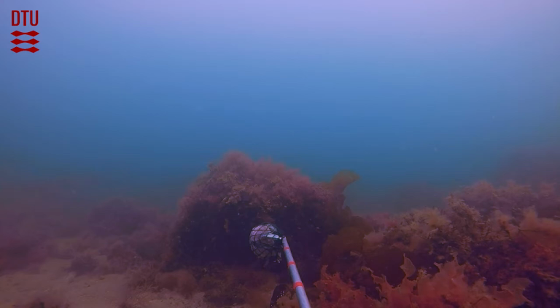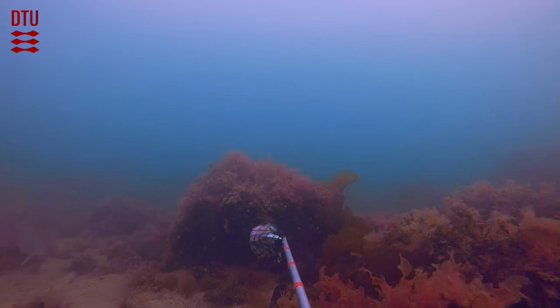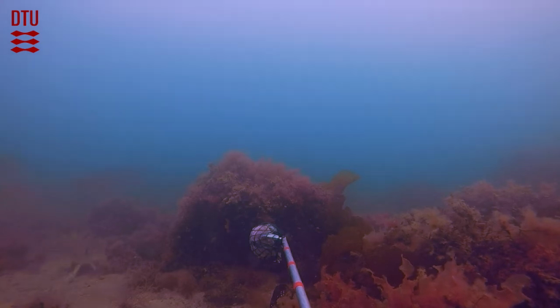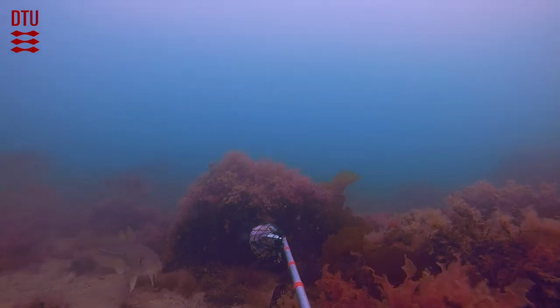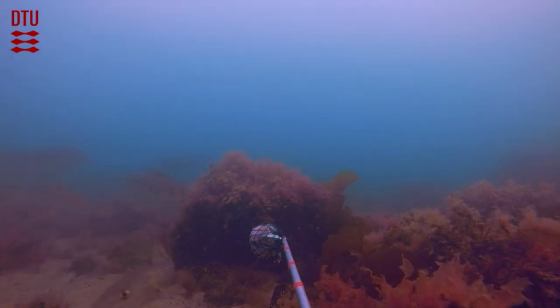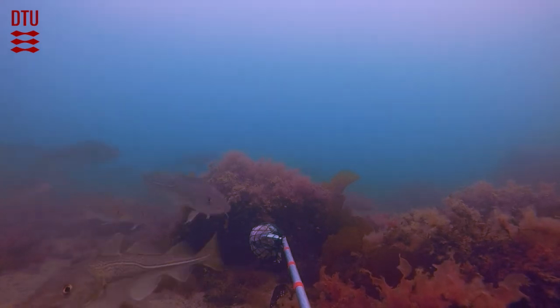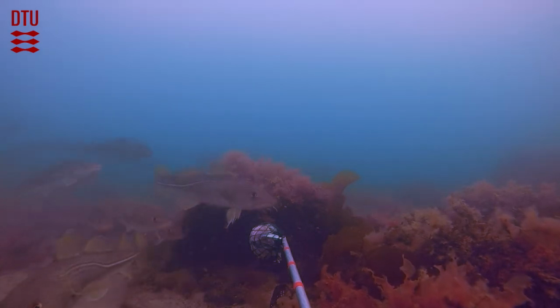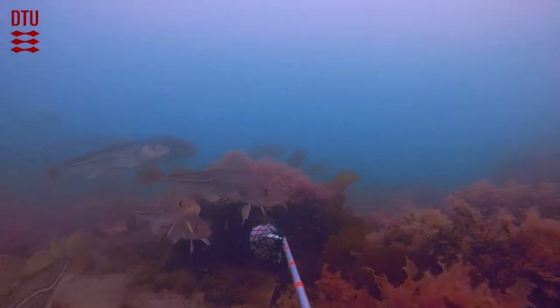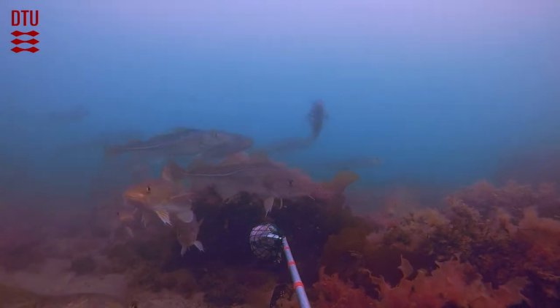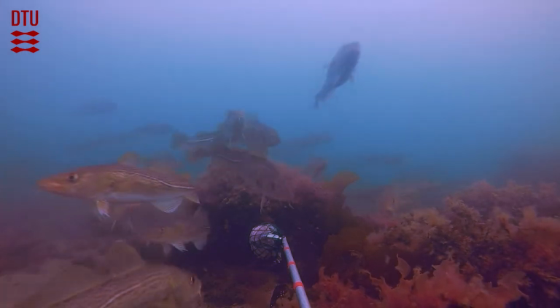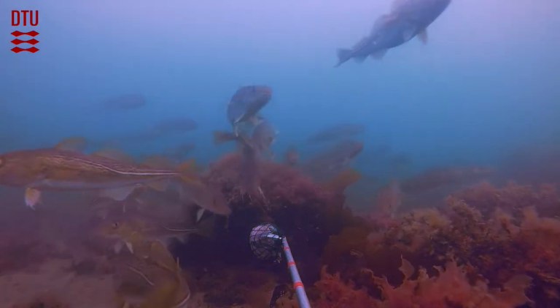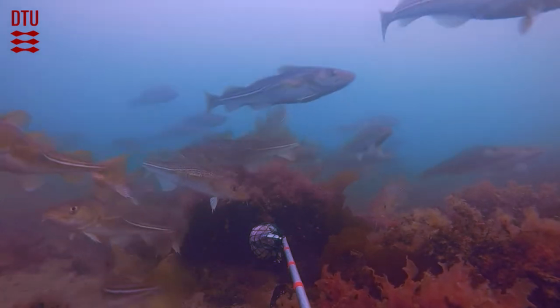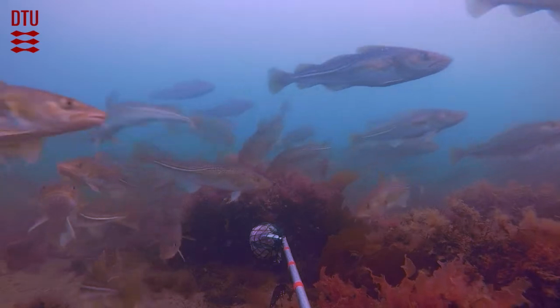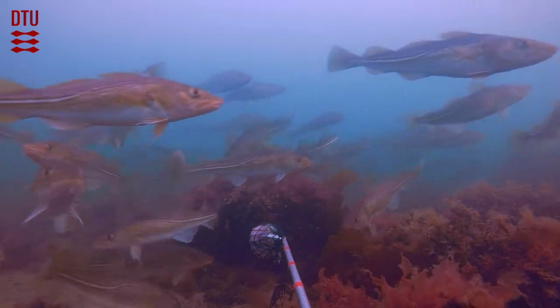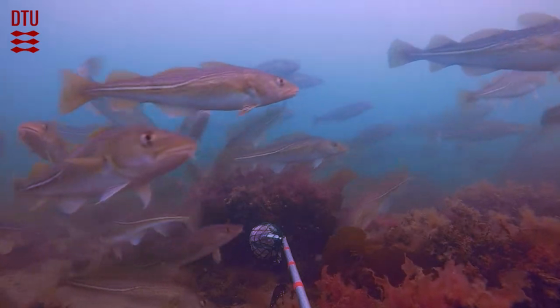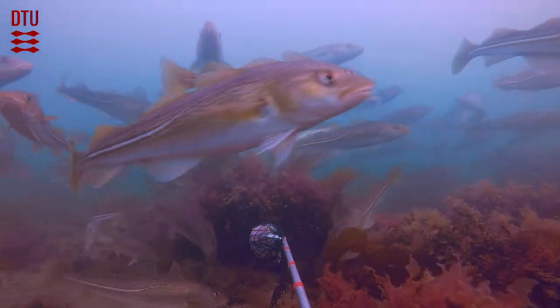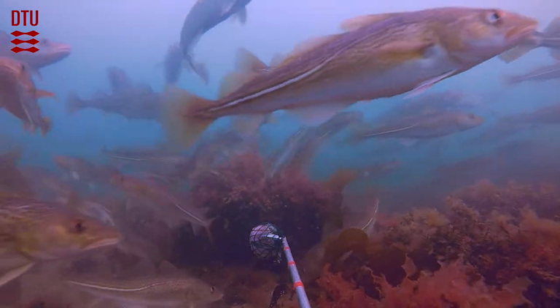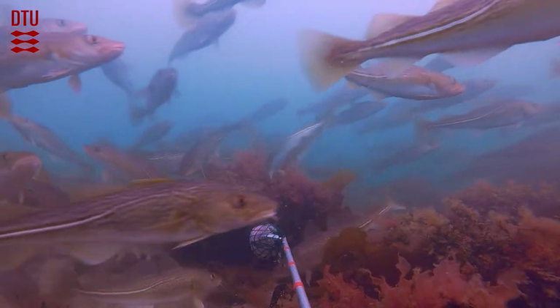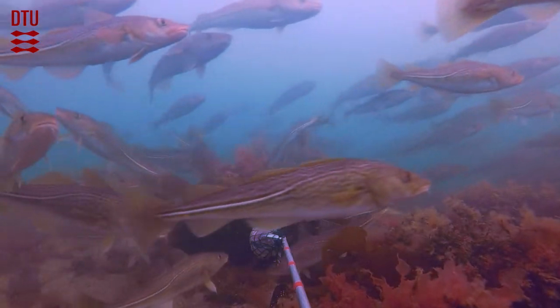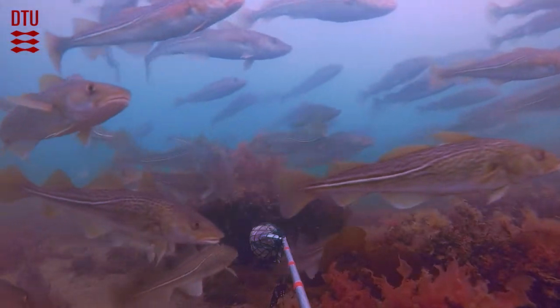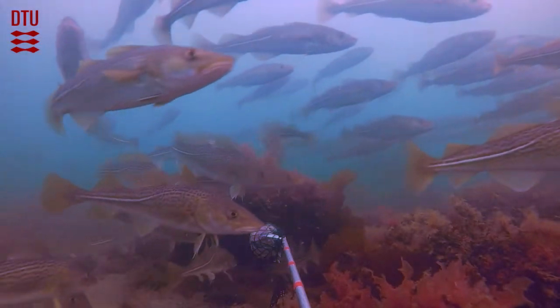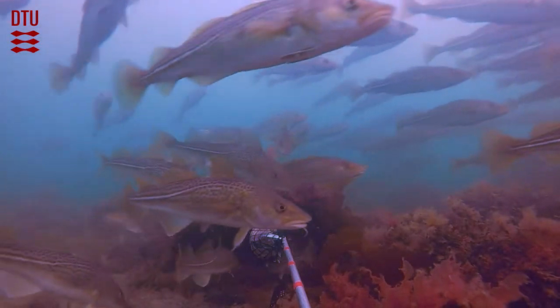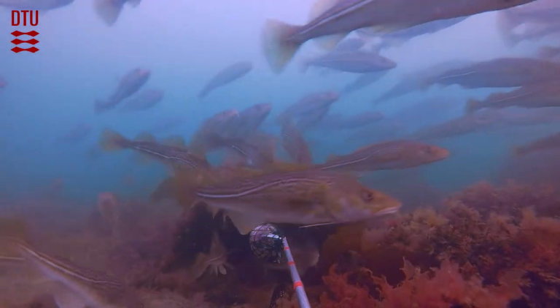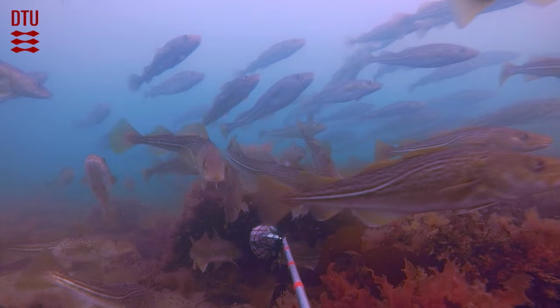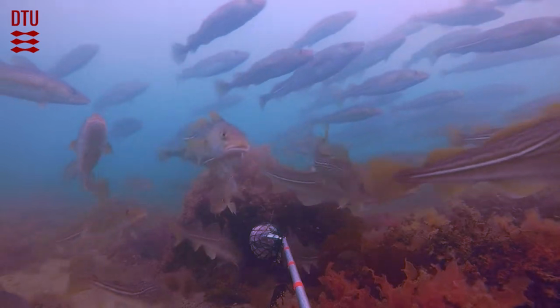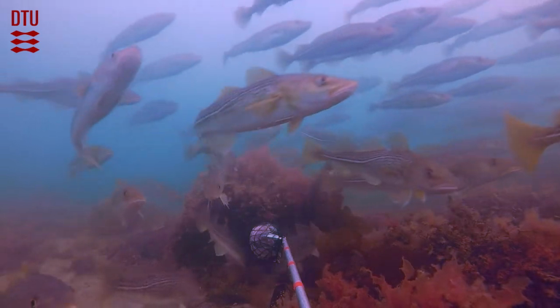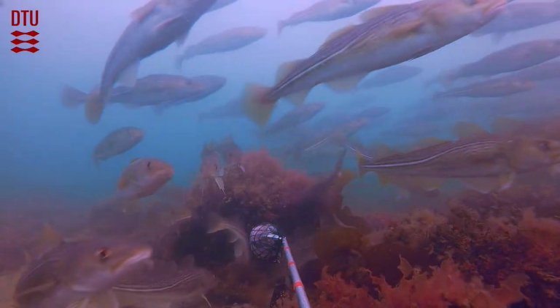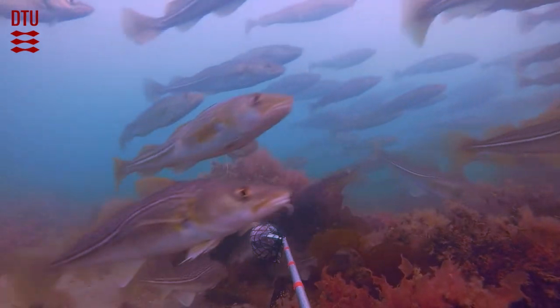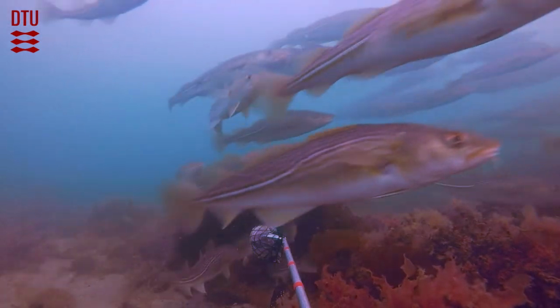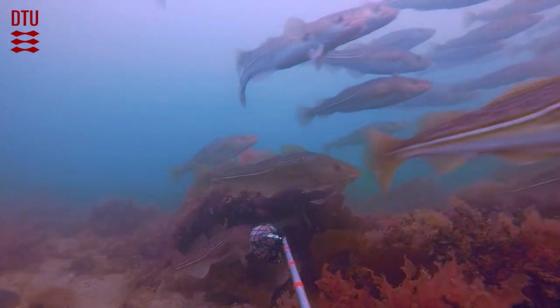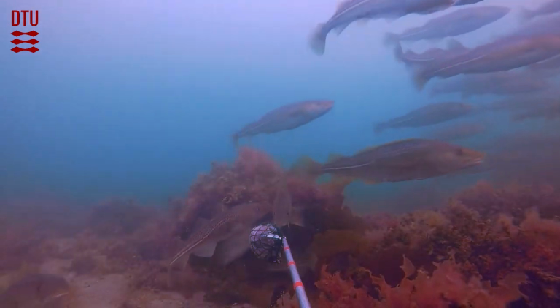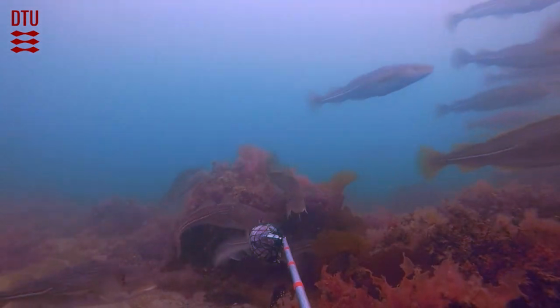We study how coastal habitats may support fish populations. In this project we show that stone reefs allow Atlantic cod to save energy. The saved energy could be used for increased growth and reproduction, potentially leading to larger fish populations.